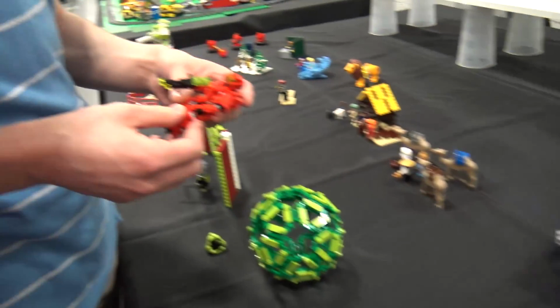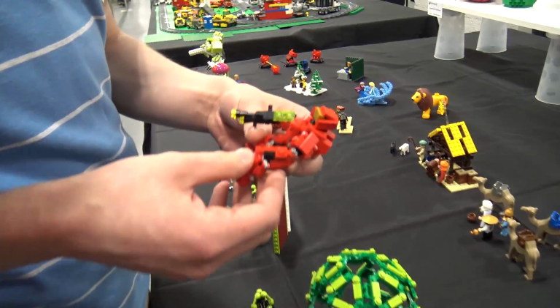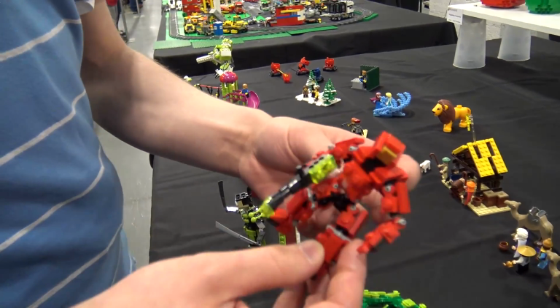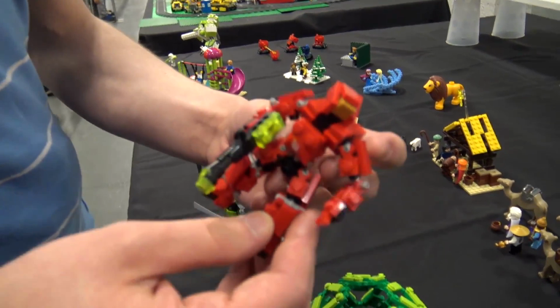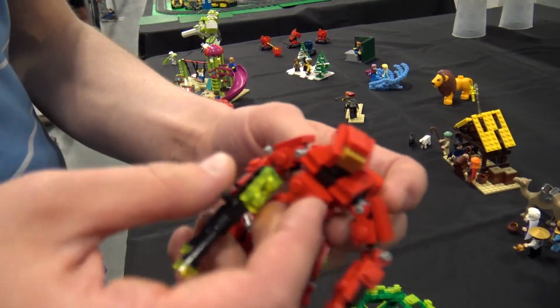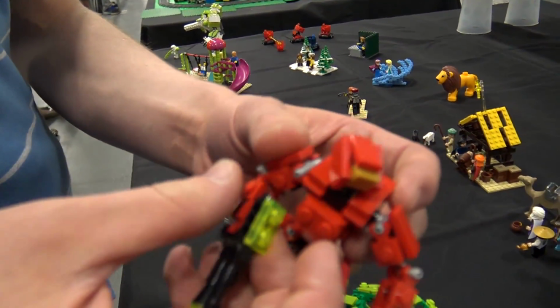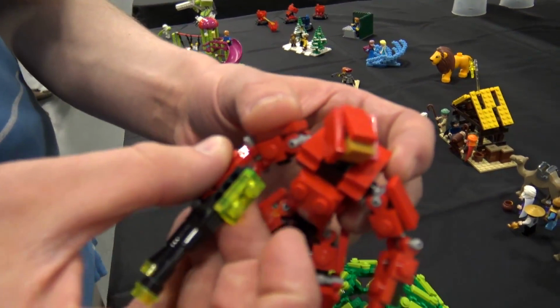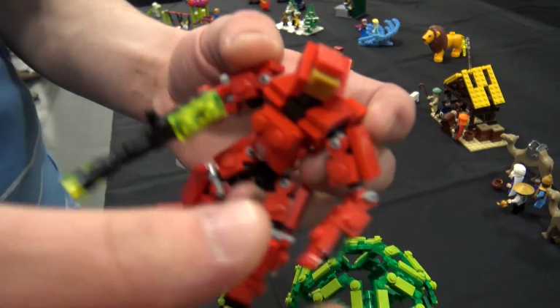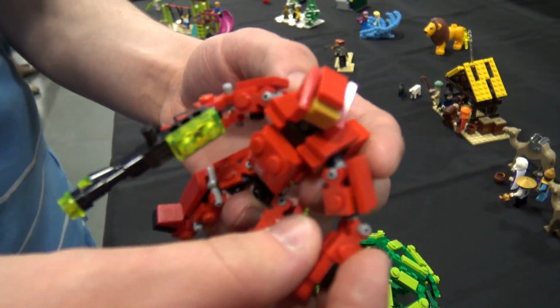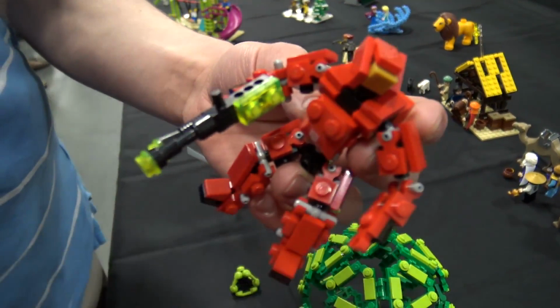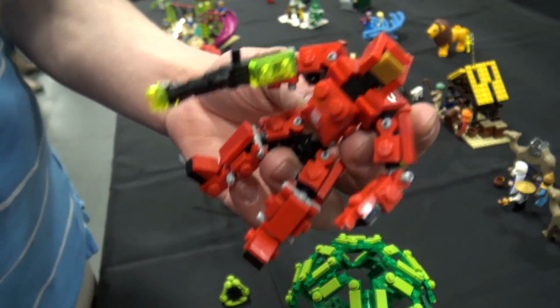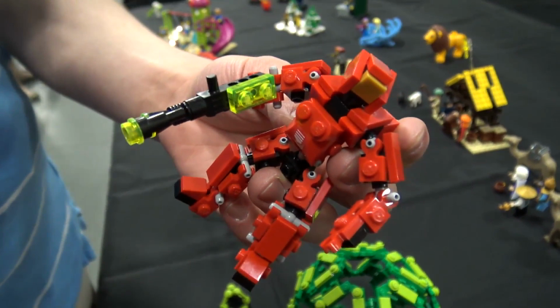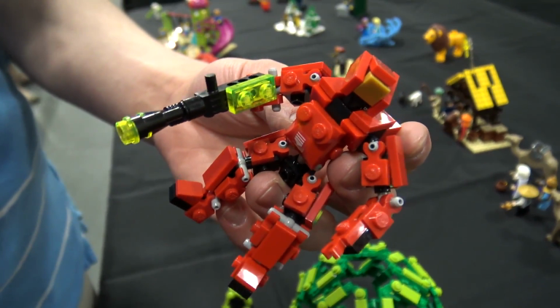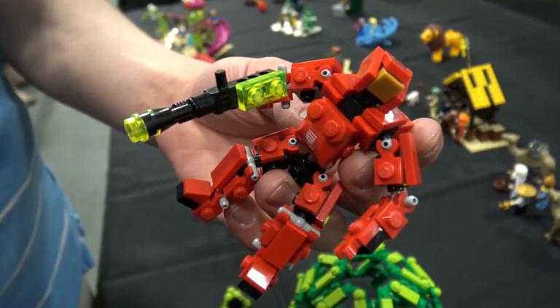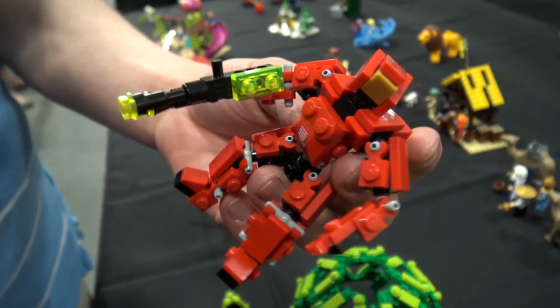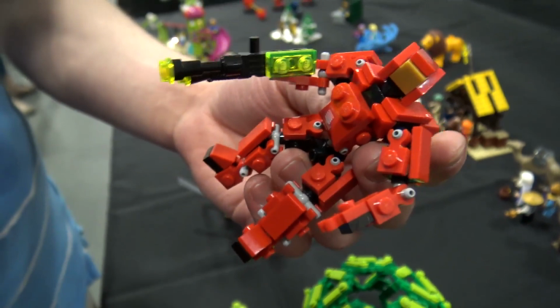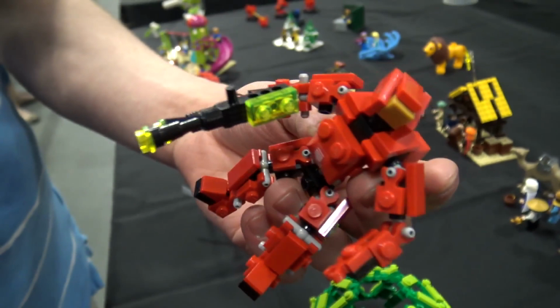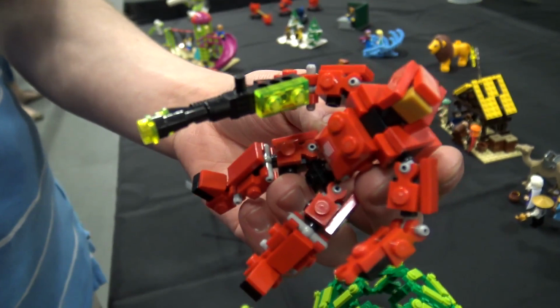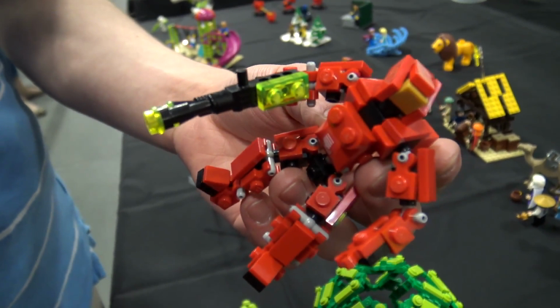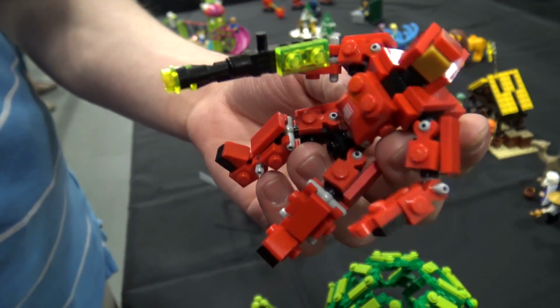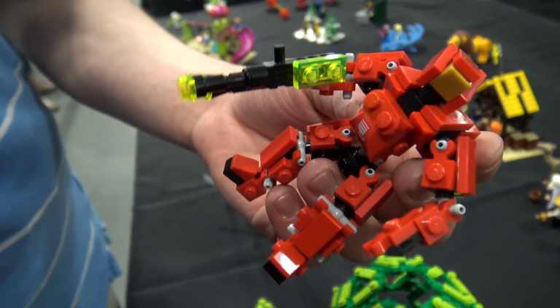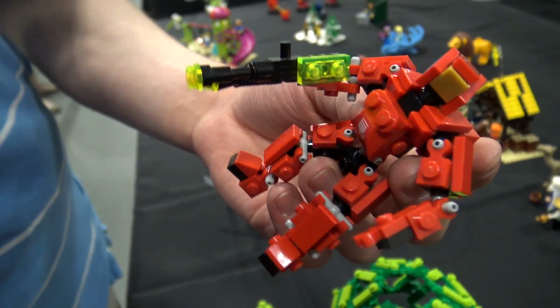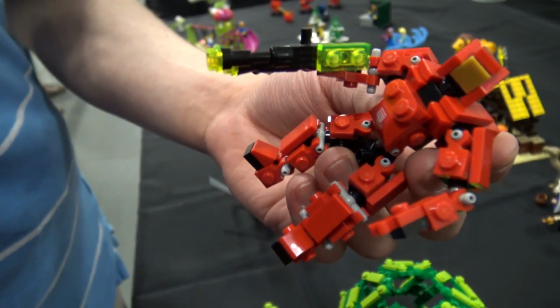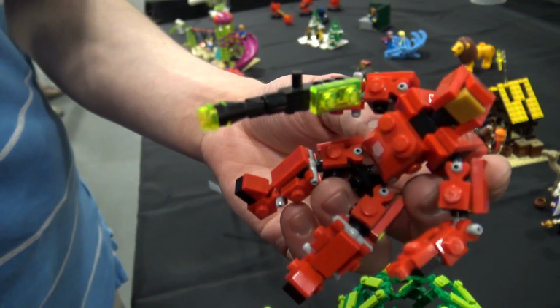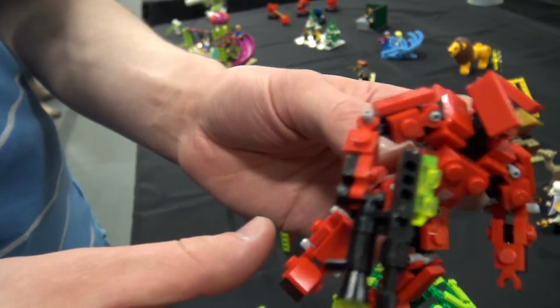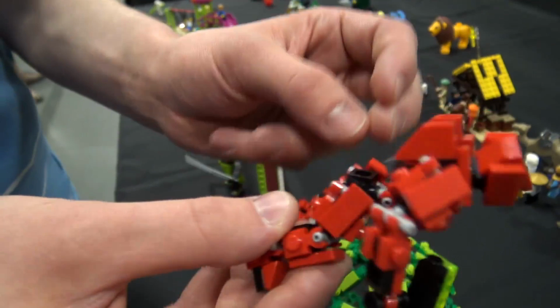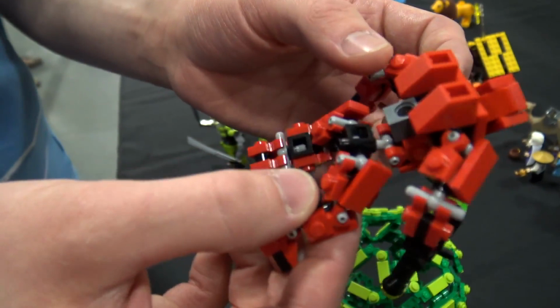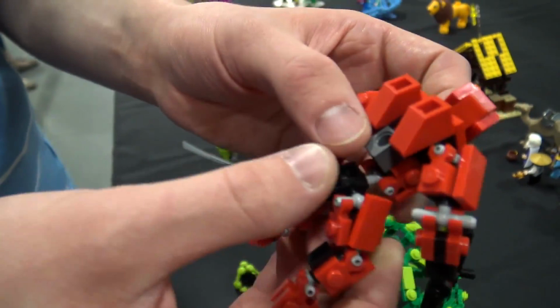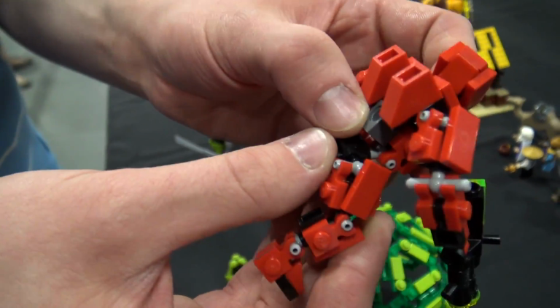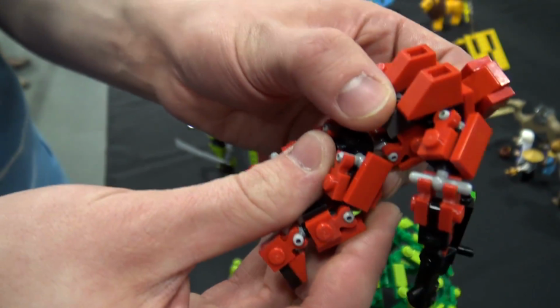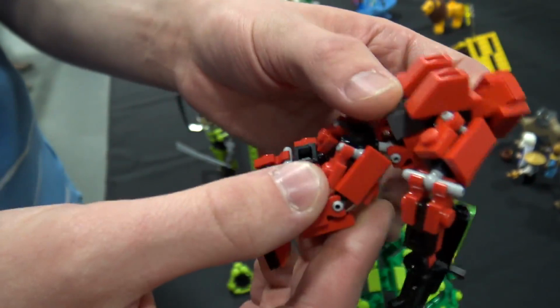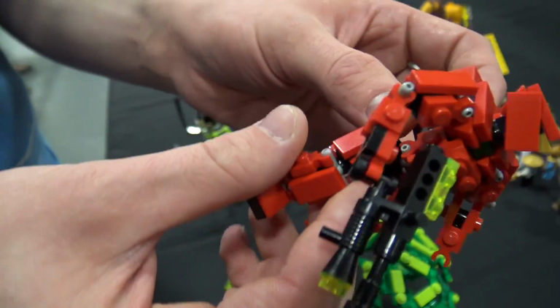I started off with a basic joint. It's honestly a relatively simple design, but I really like how they turned out. It took a lot of work to get the torsos to a state where they had movability yet weren't very fragile.